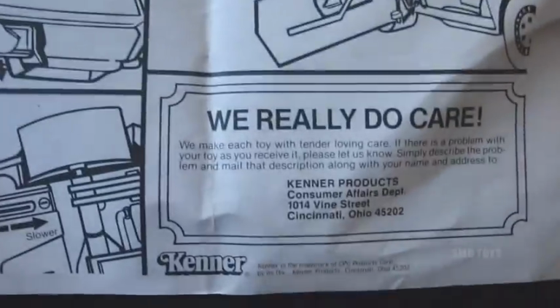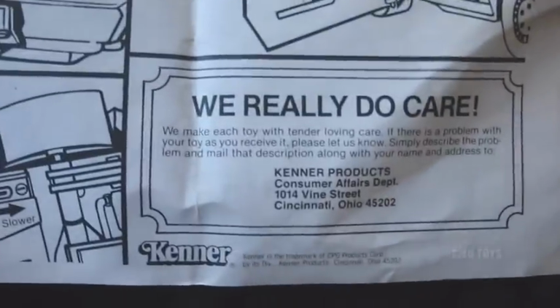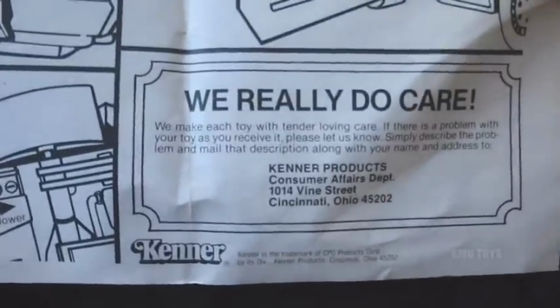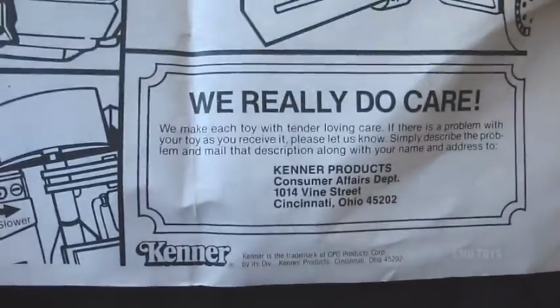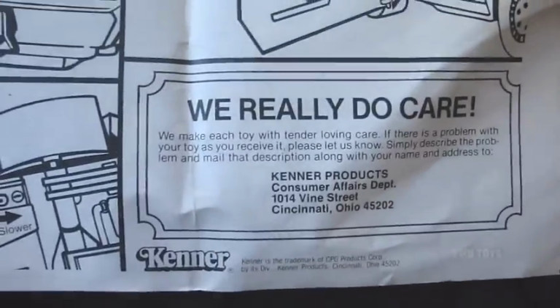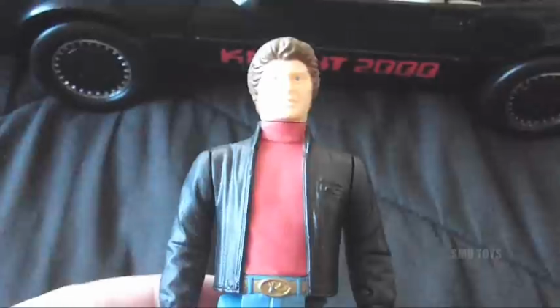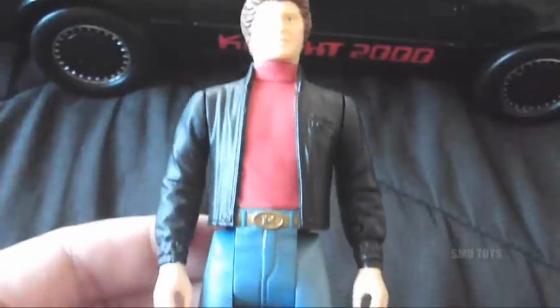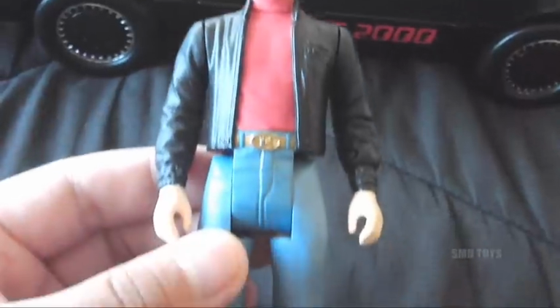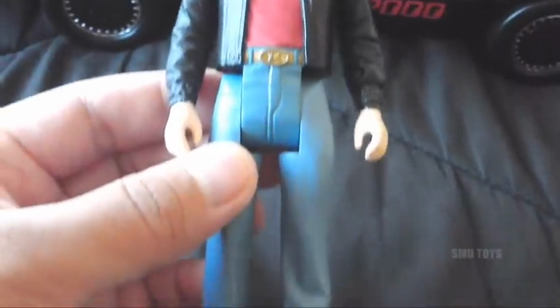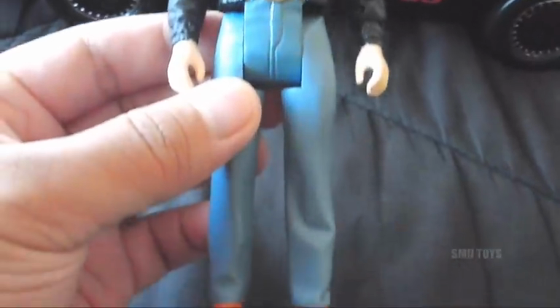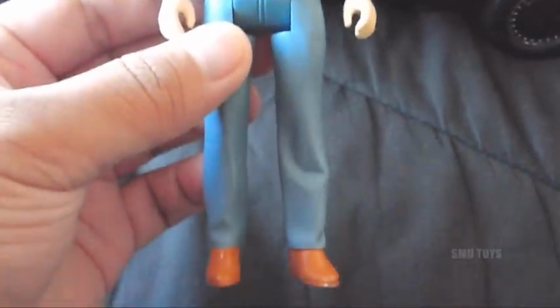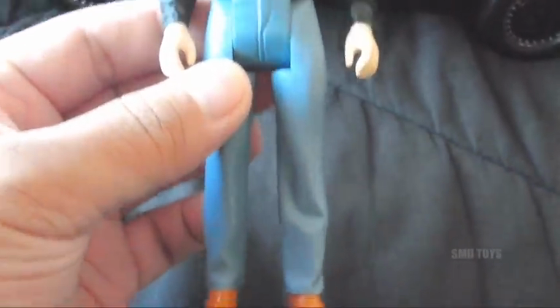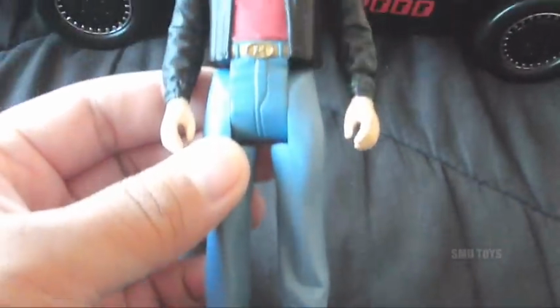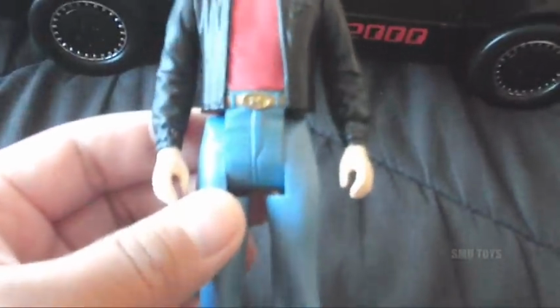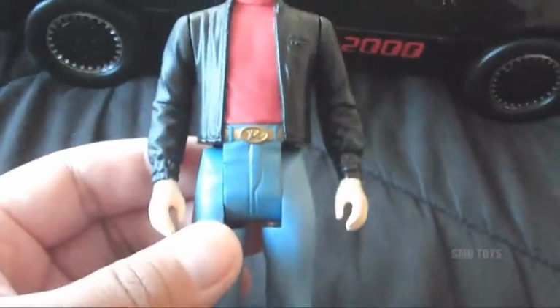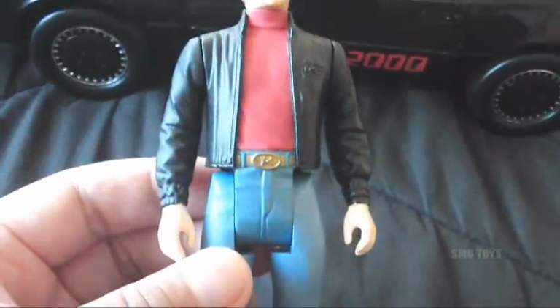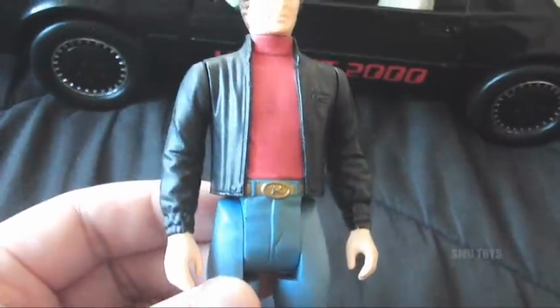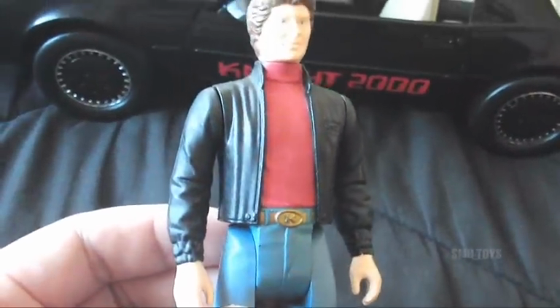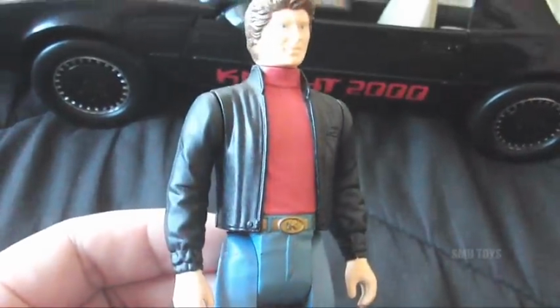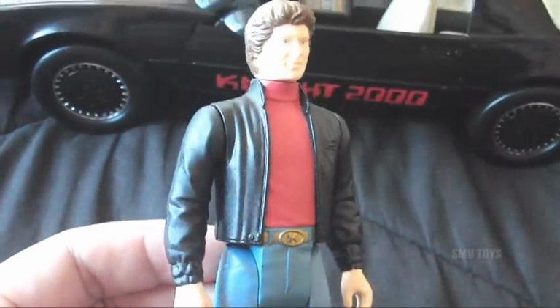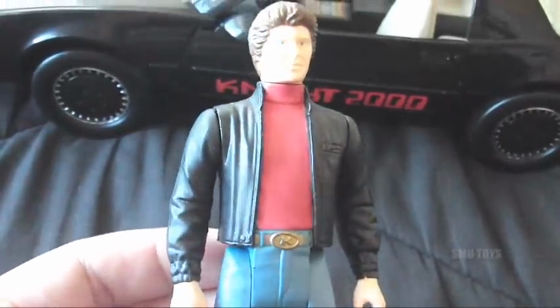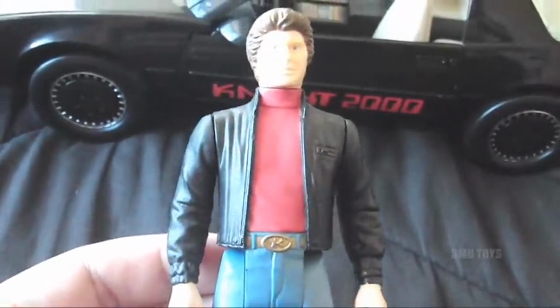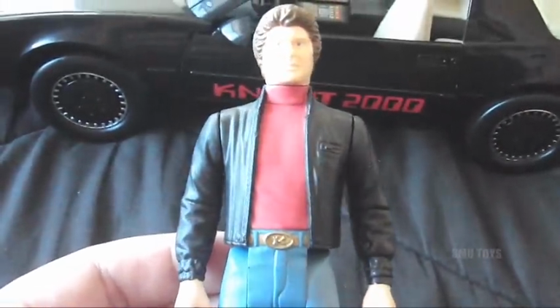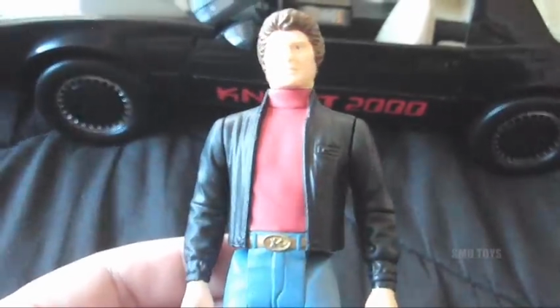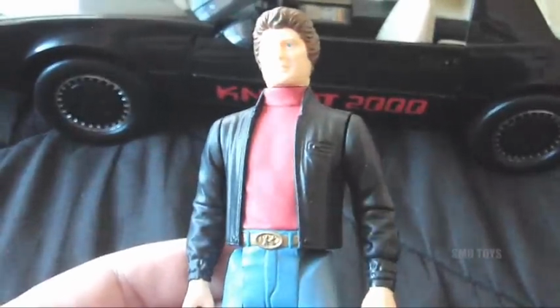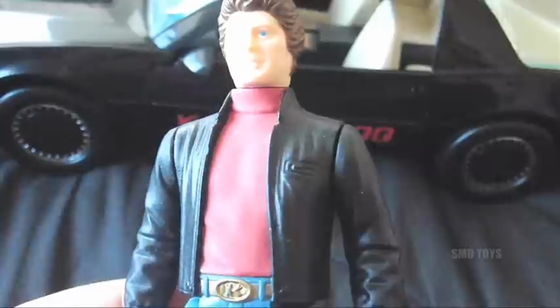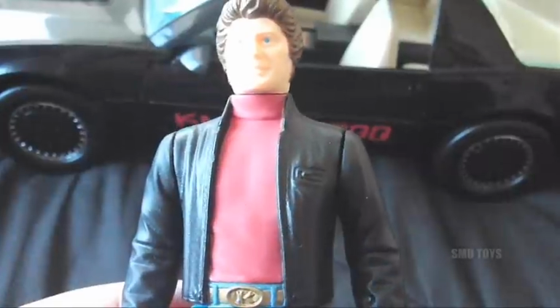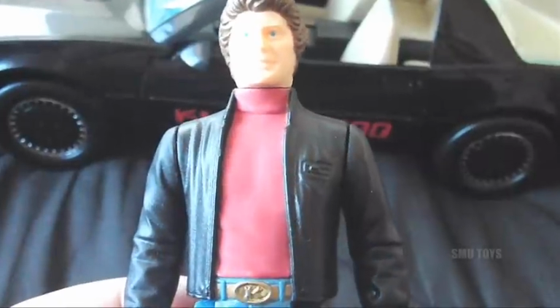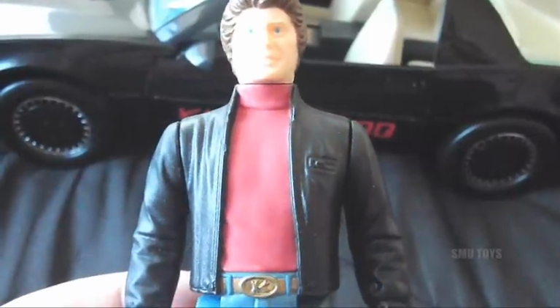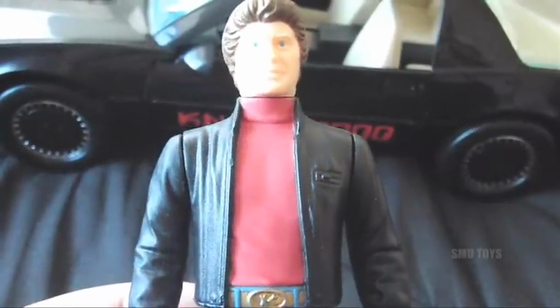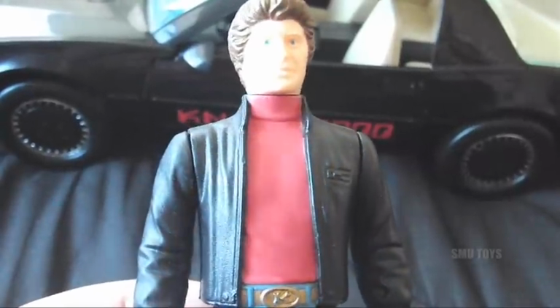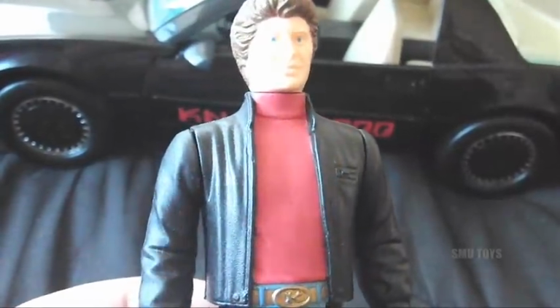Here's the Michael Knight action figure. Sounds pretty tall for 1983 — I think that was pretty large scale, at least six inches tall for that time. The likeness is actually really good.